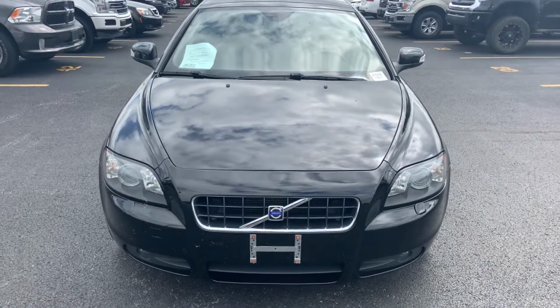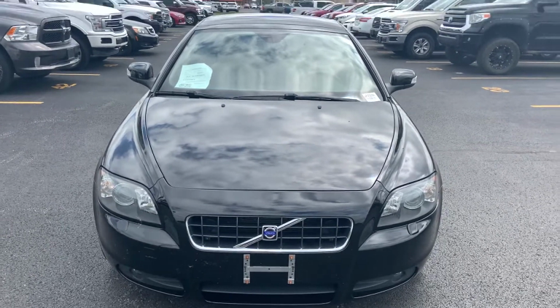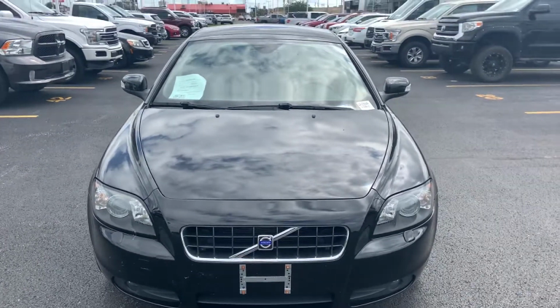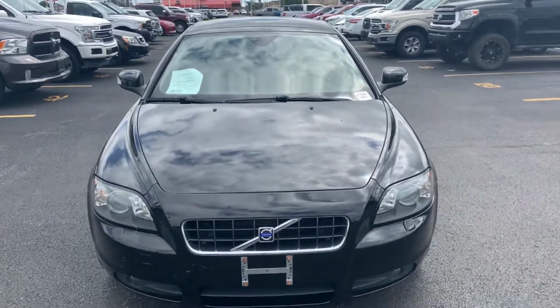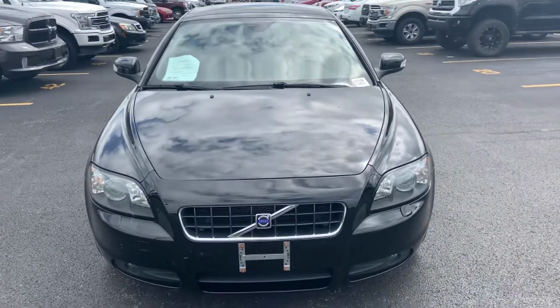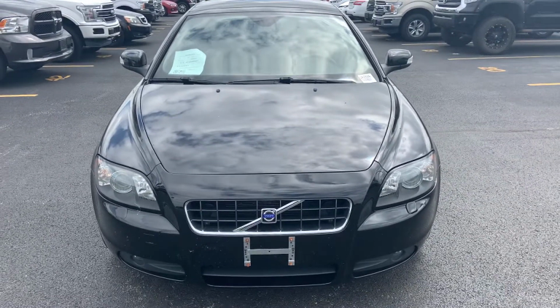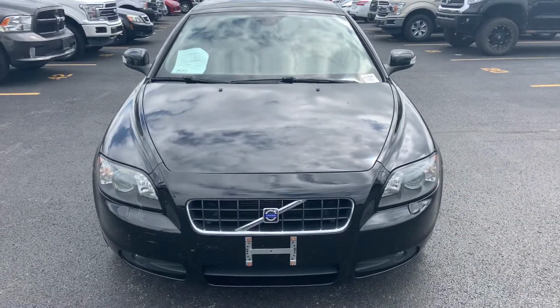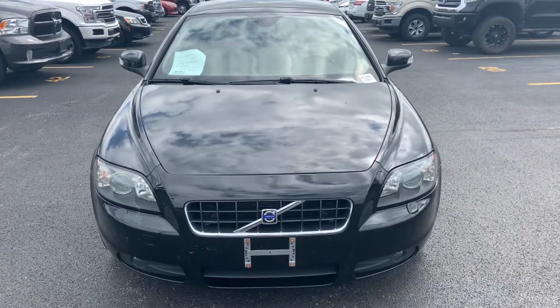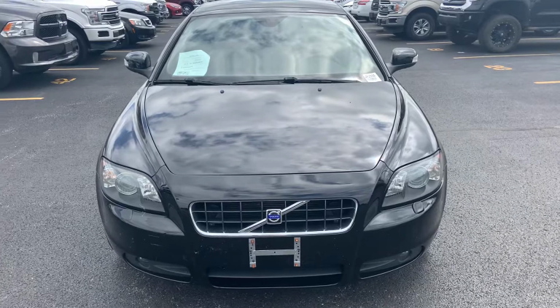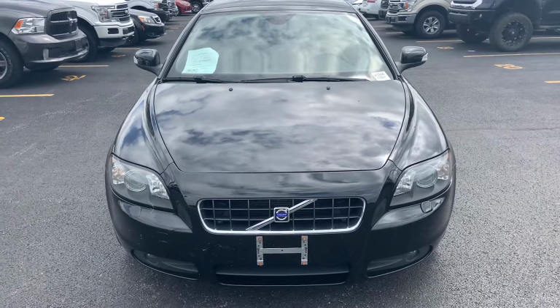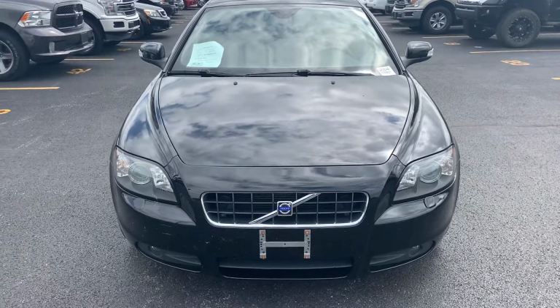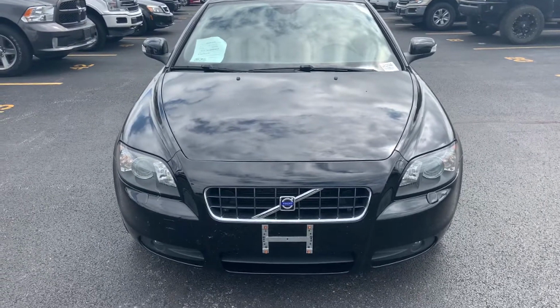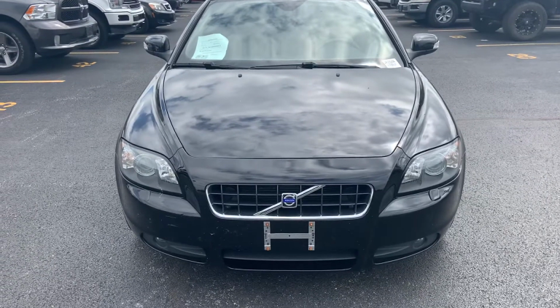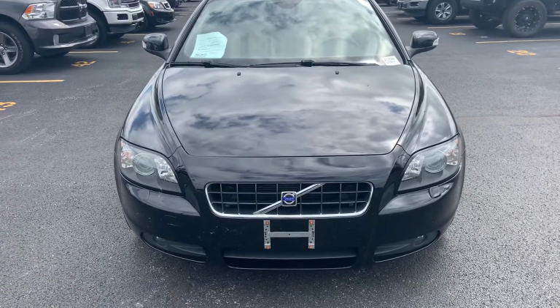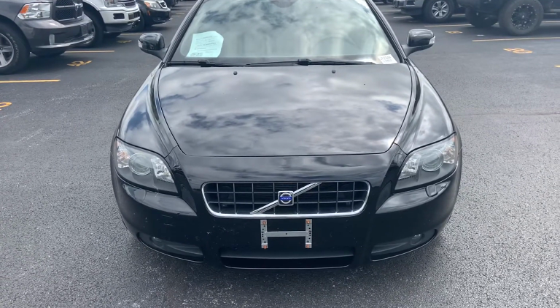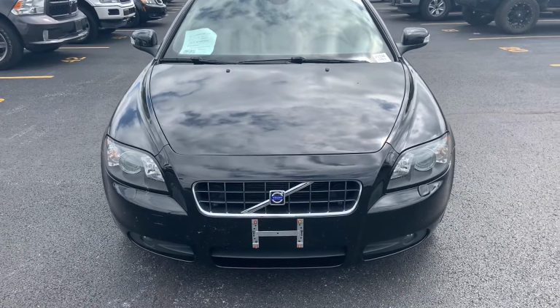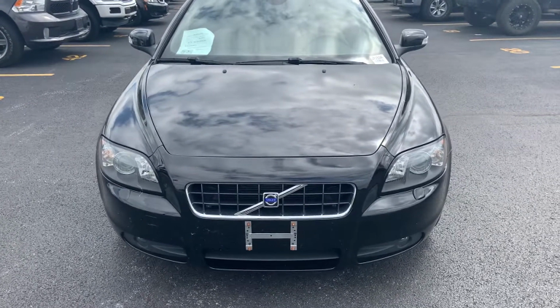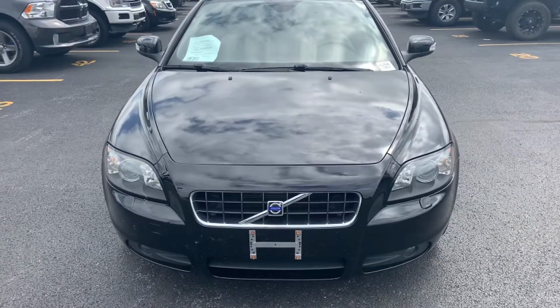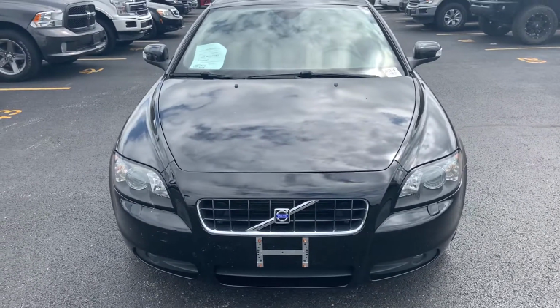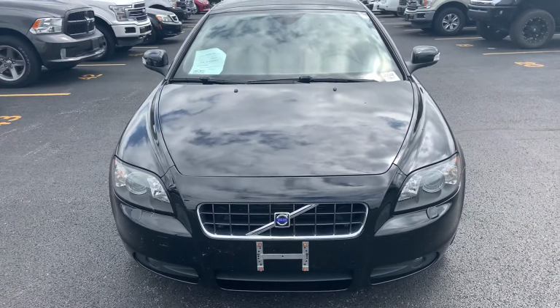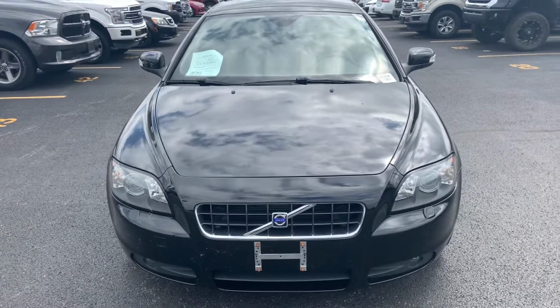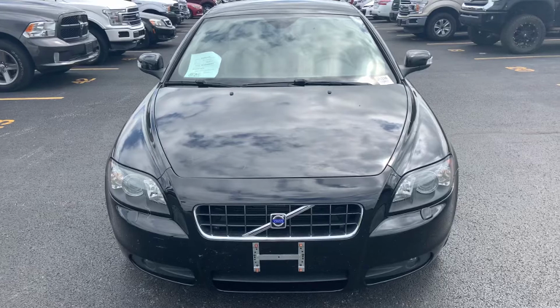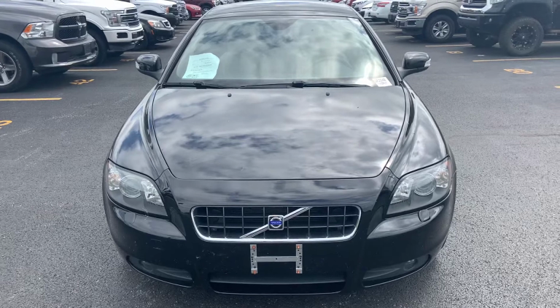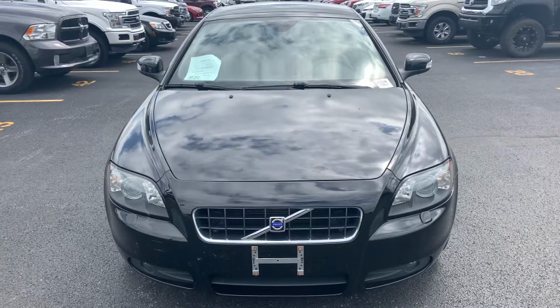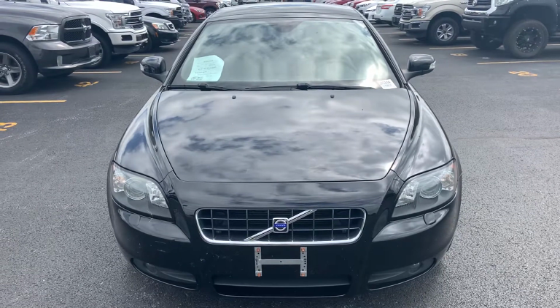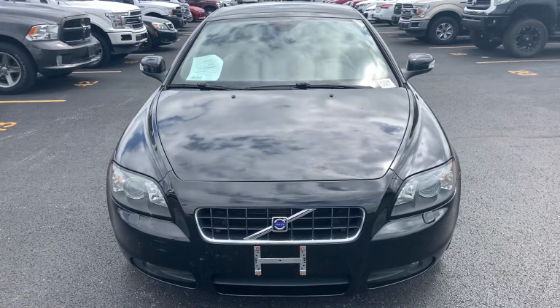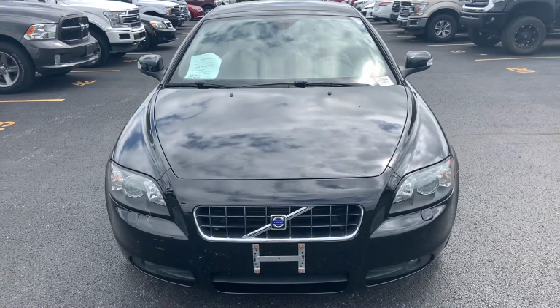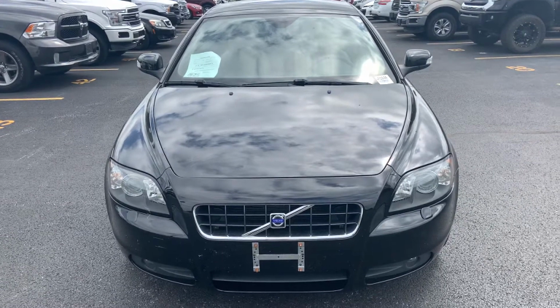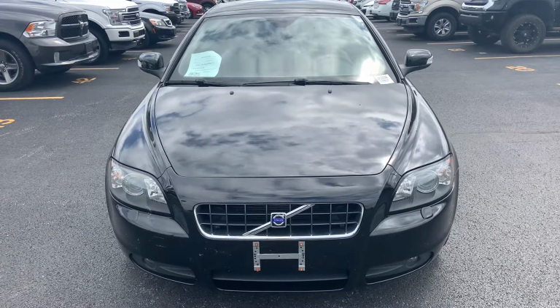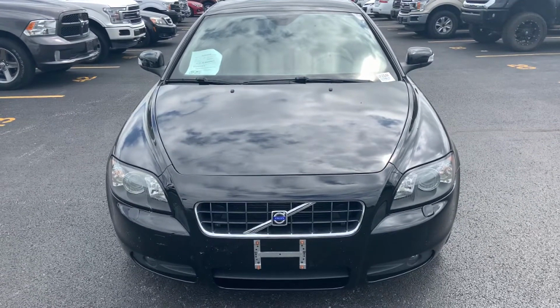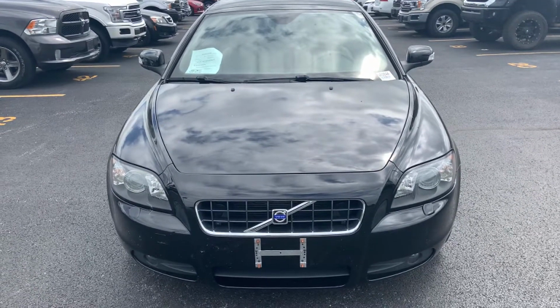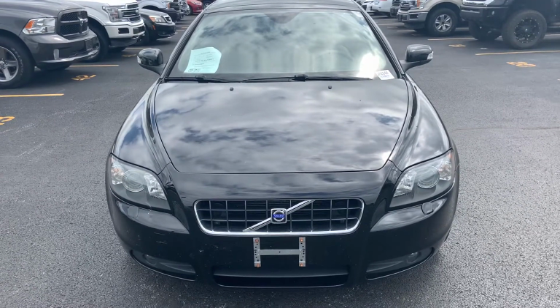Hi, this is Danny with Watermark Ford Hyundai in Marion. I wanted to take a minute and shoot a video of the Volvo for you. Sorry for all the background noise — I don't have my mic on, so there's a train and everything in the background.